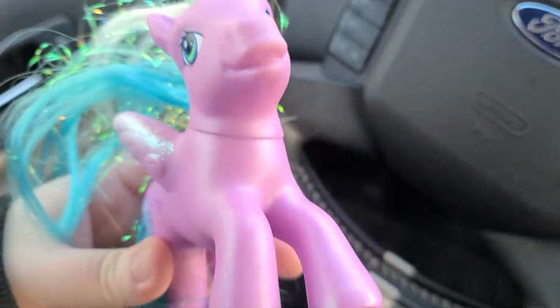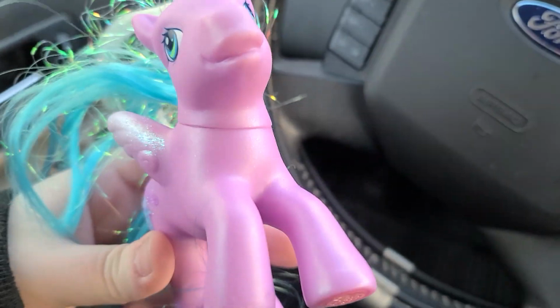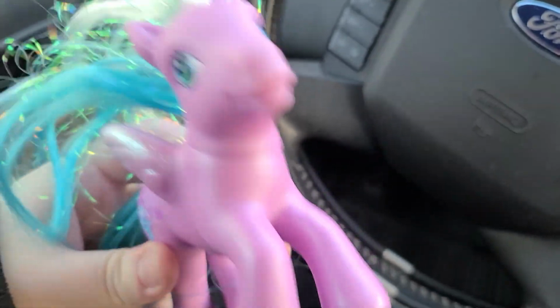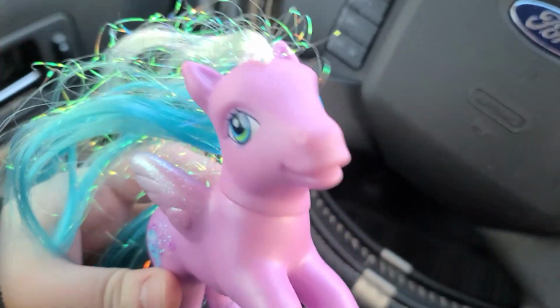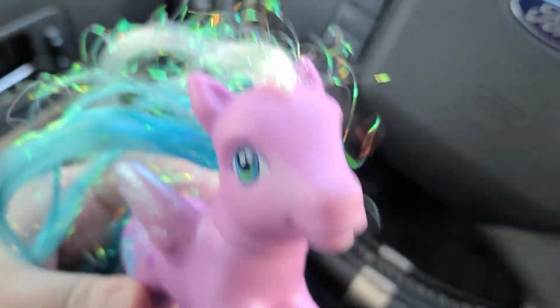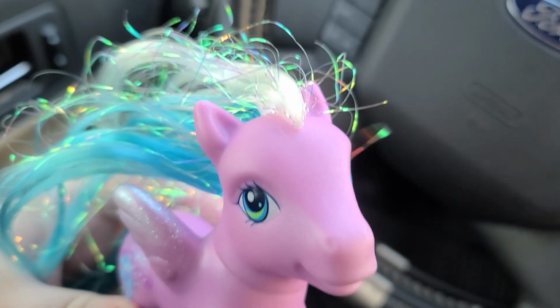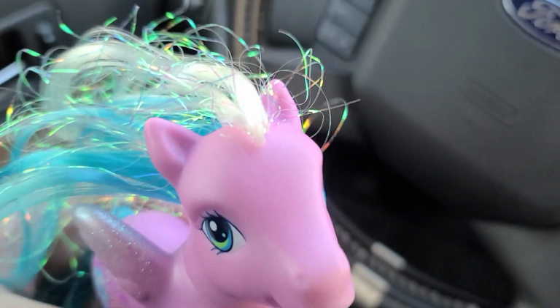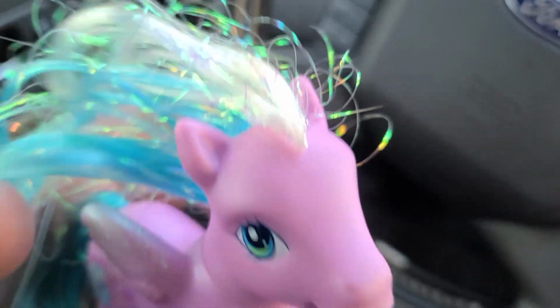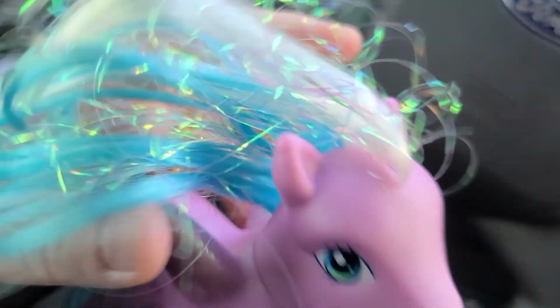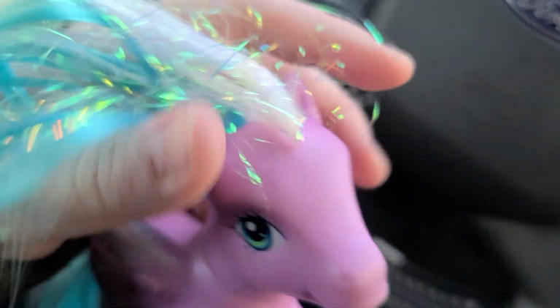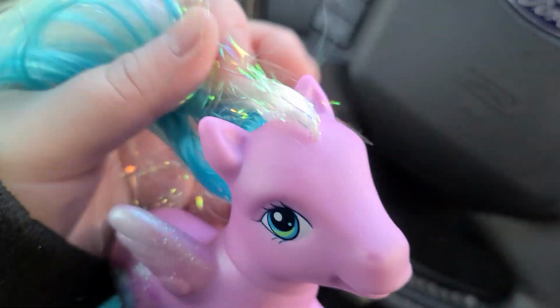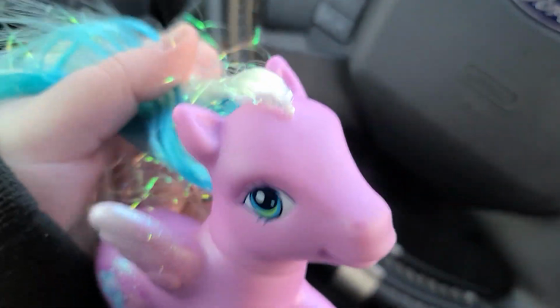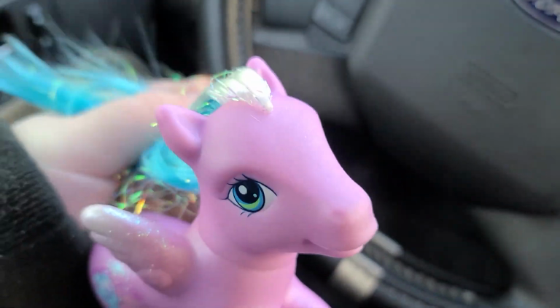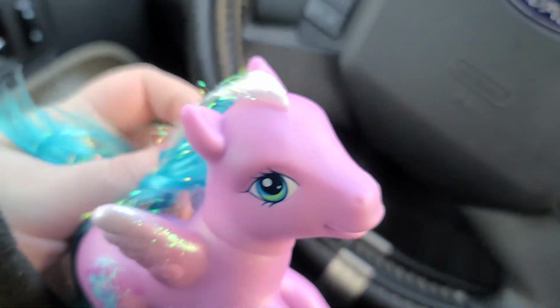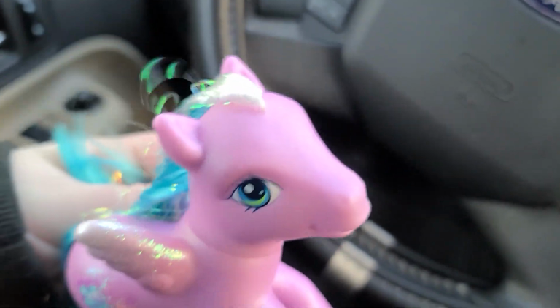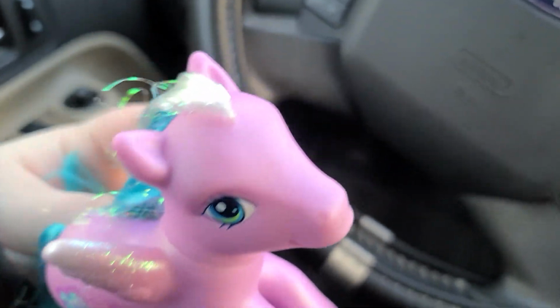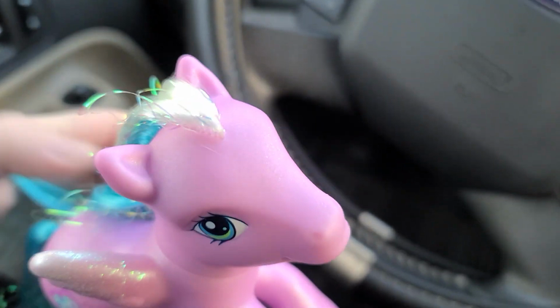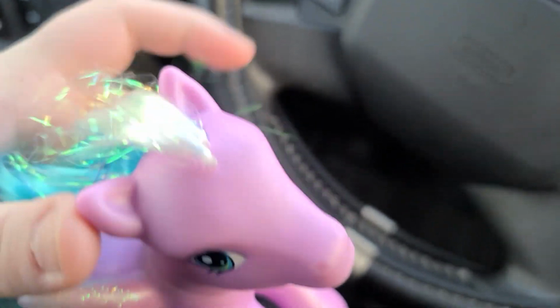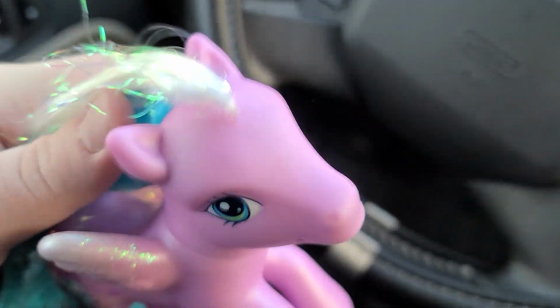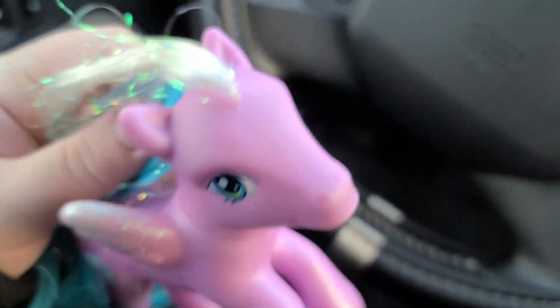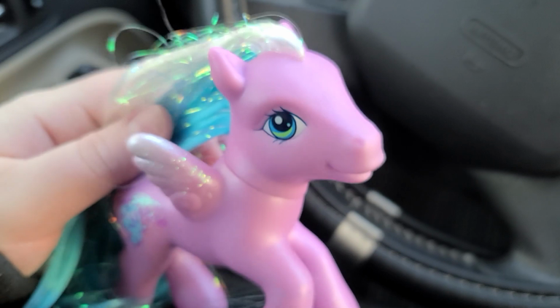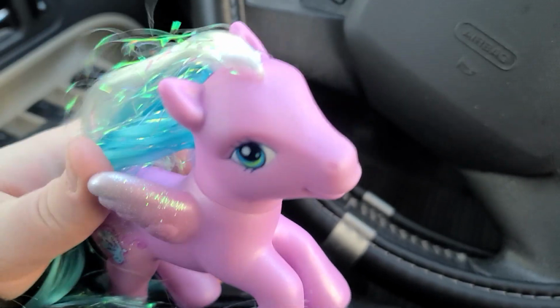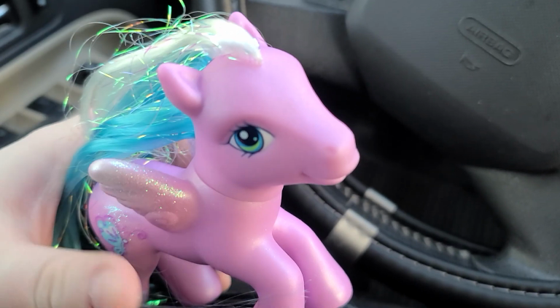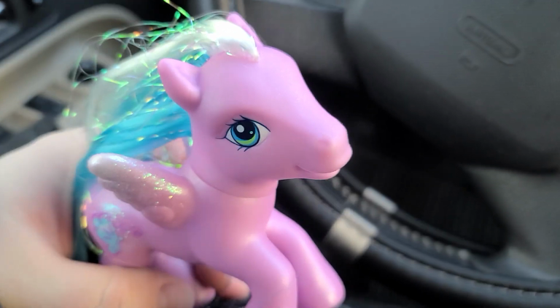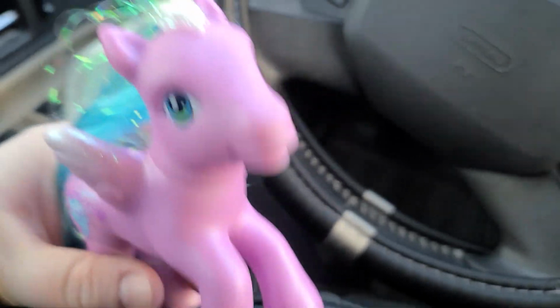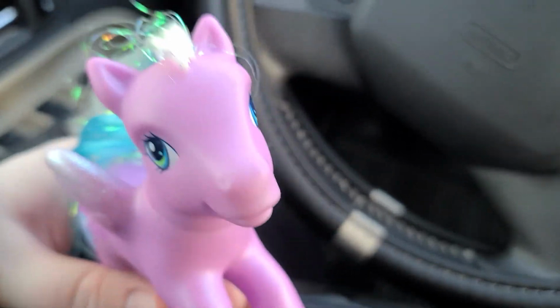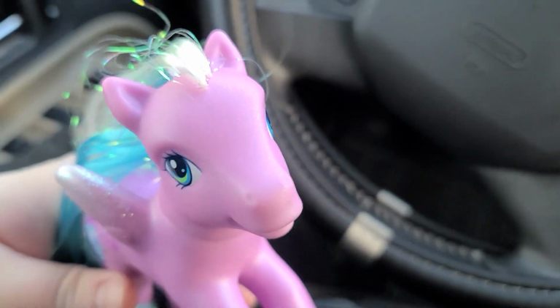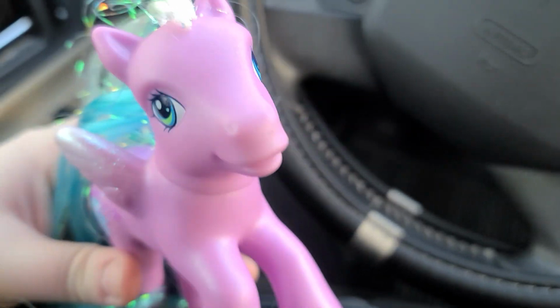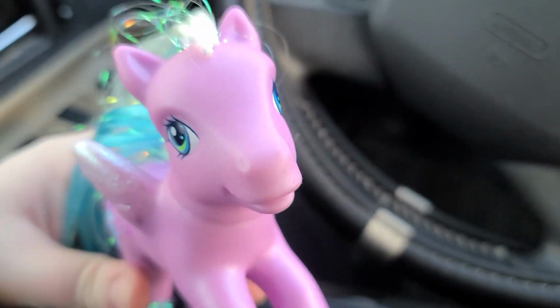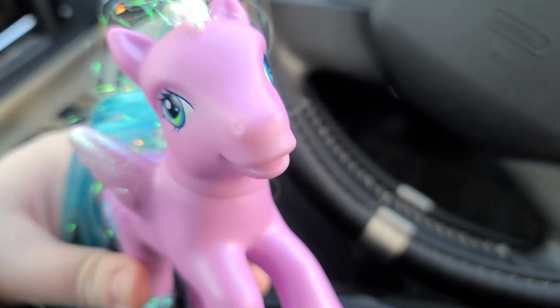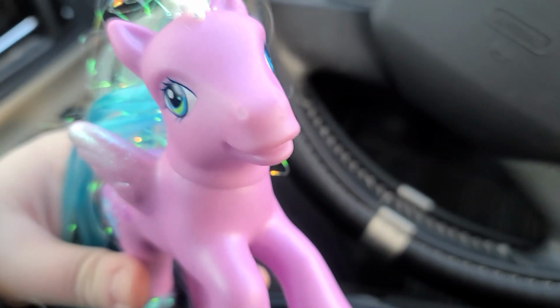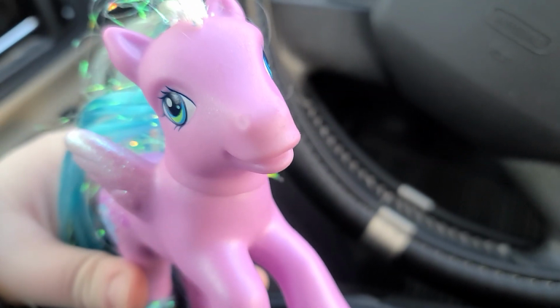I really want to find some green ponies because I love green. I don't know if I will get Minty, because Minty is kind of difficult to get.